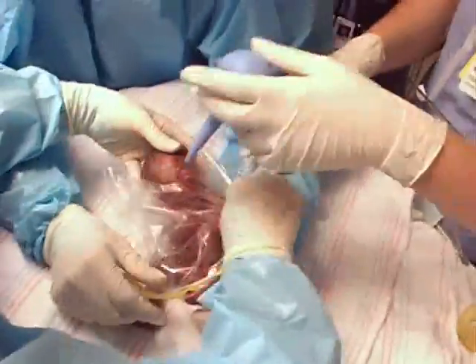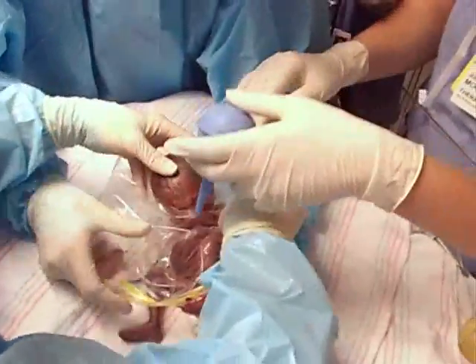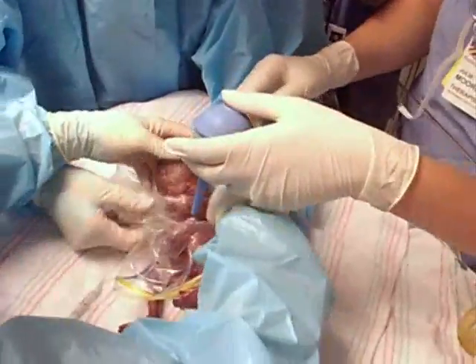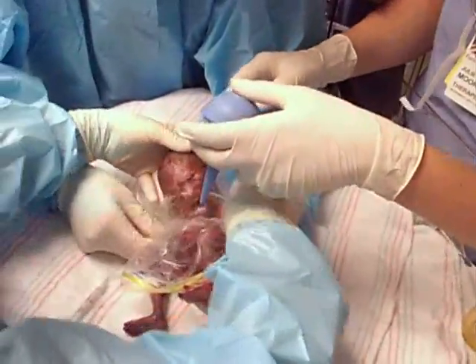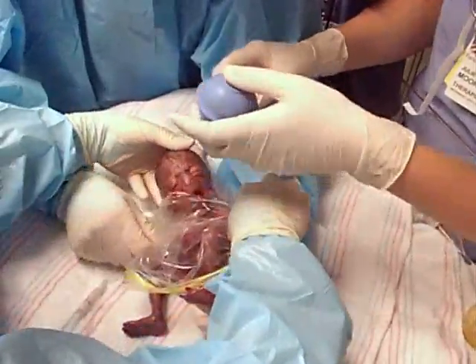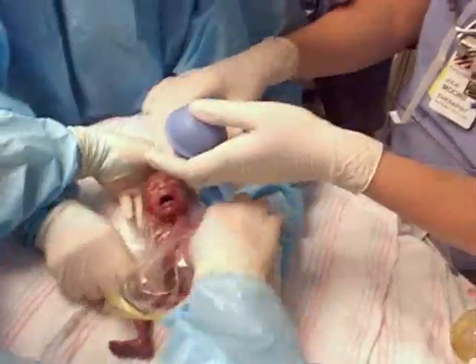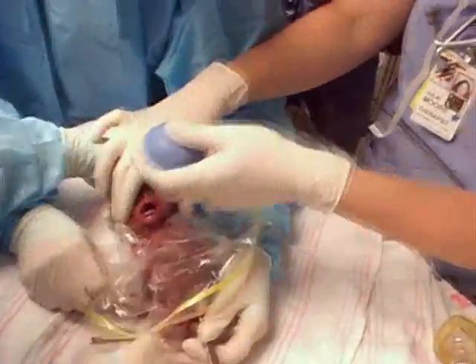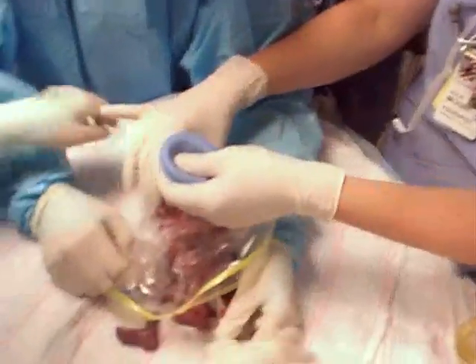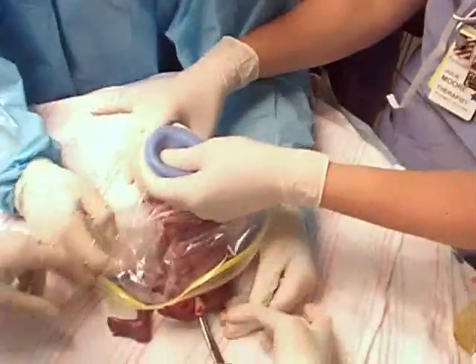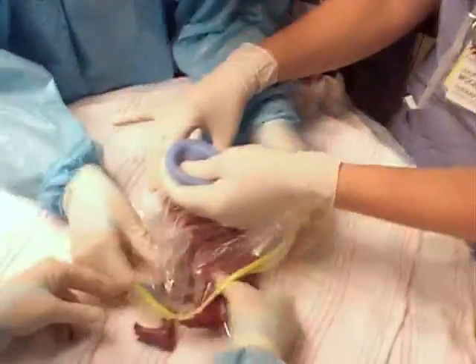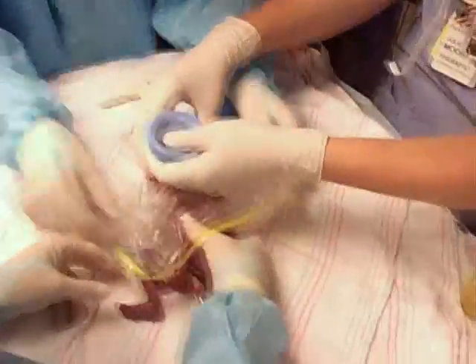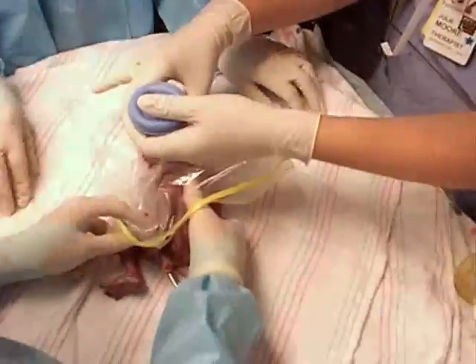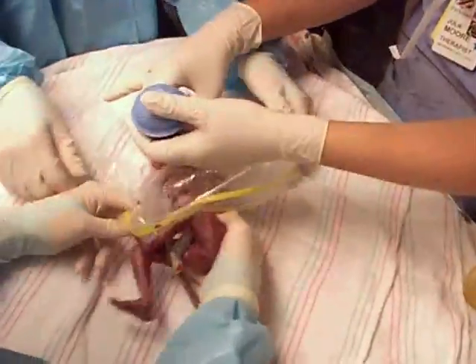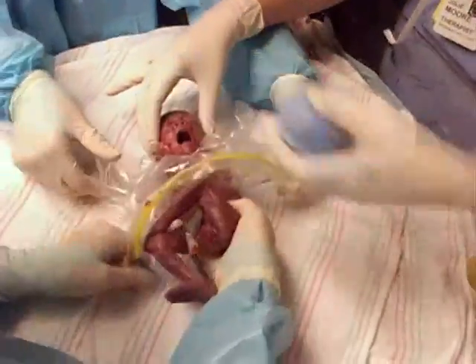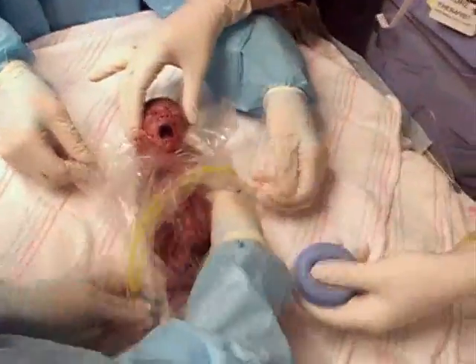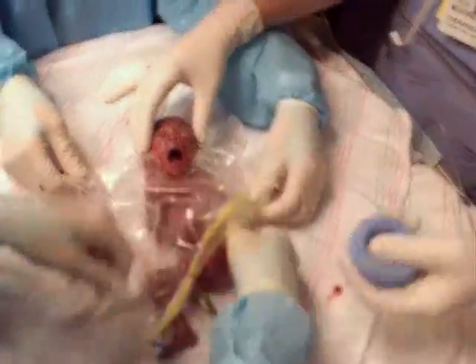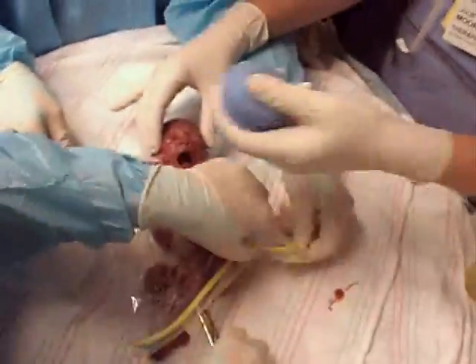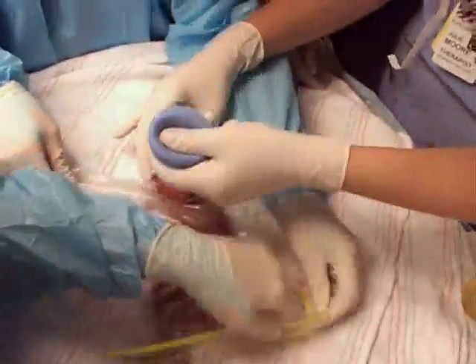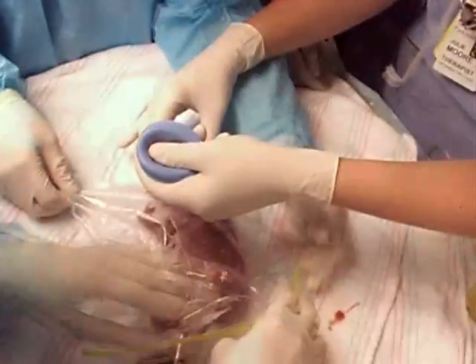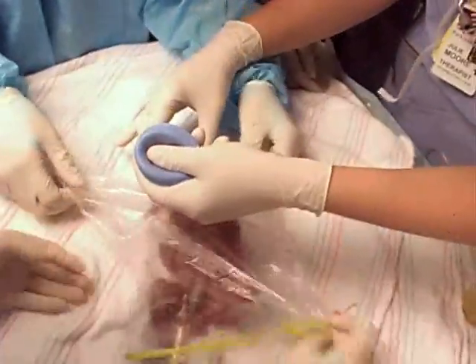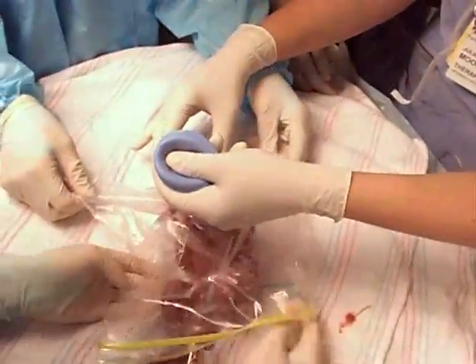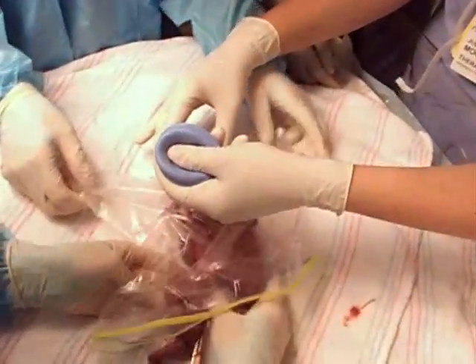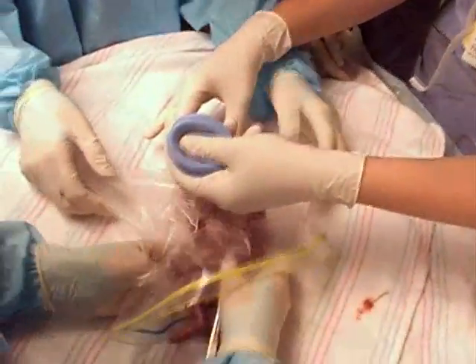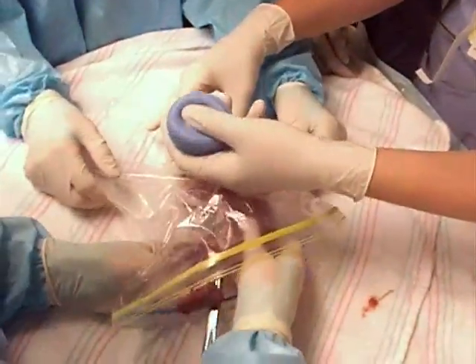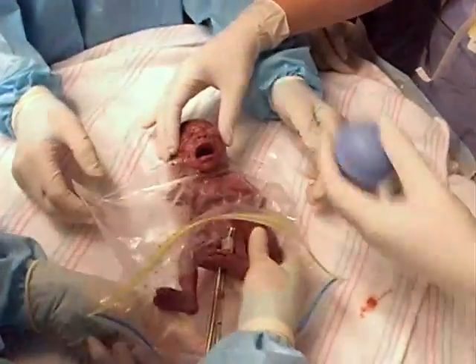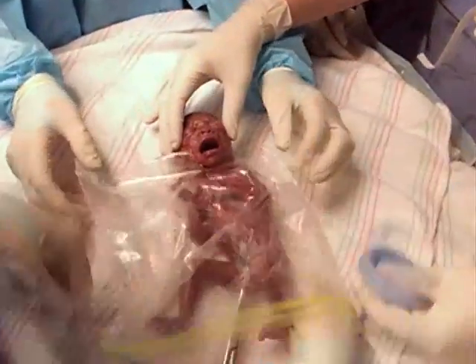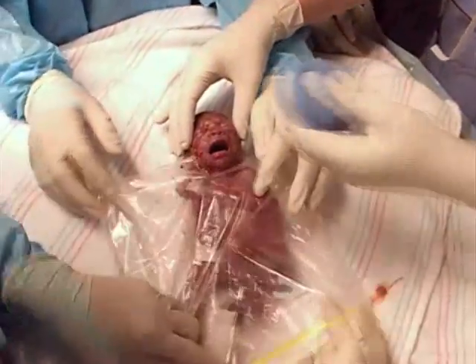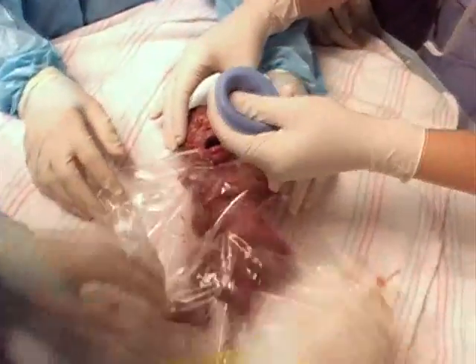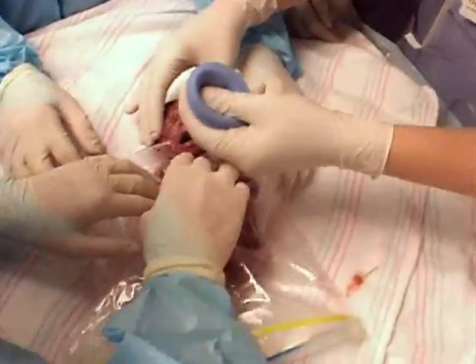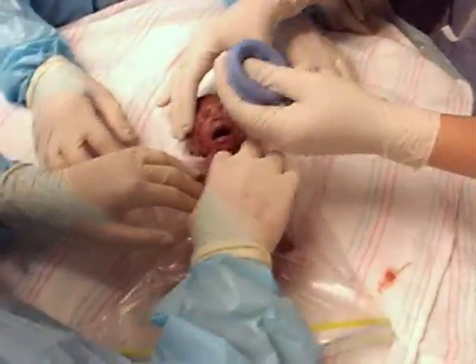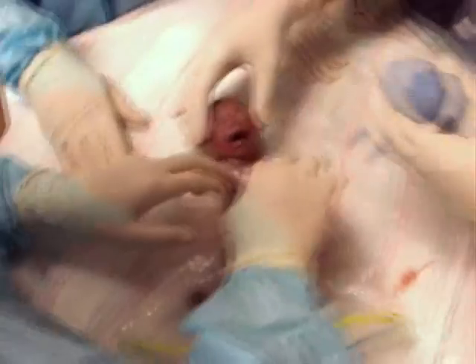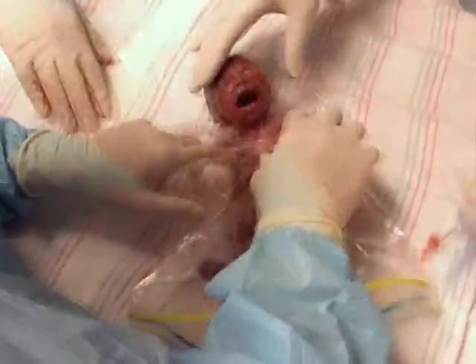Then, after the baby has been placed in the bag with her head brought through the cut end and the baby has been appropriately resuscitated, the resealable end can be closed to minimize further evaporative heat loss.